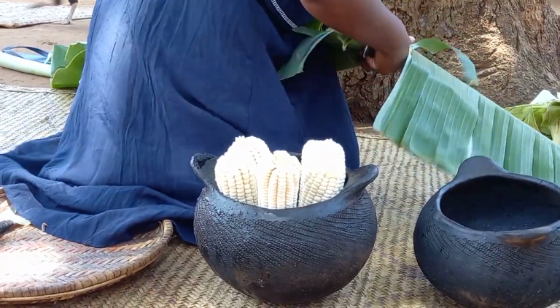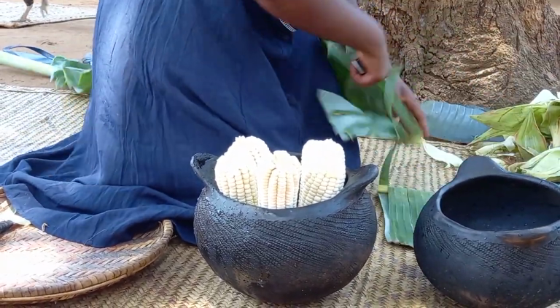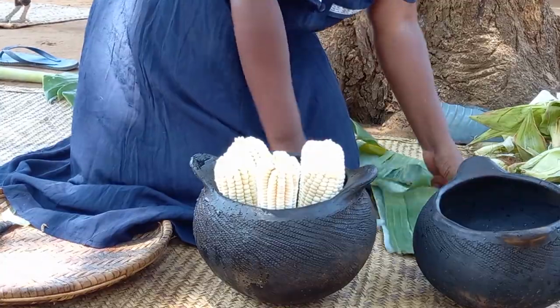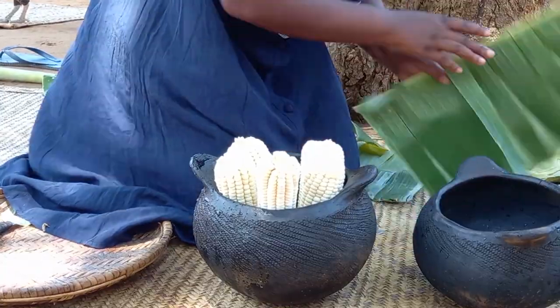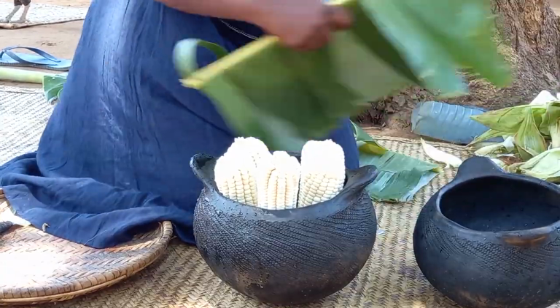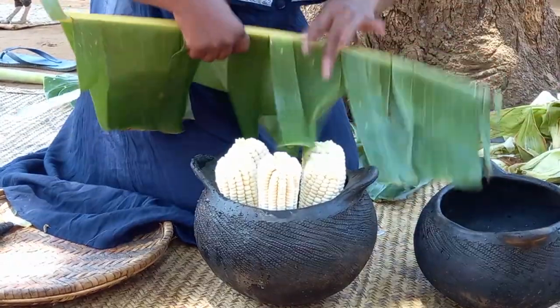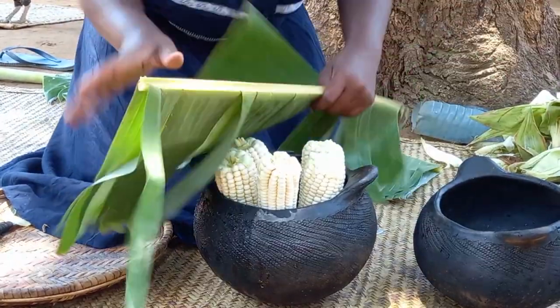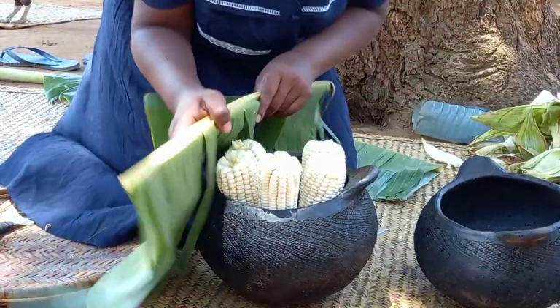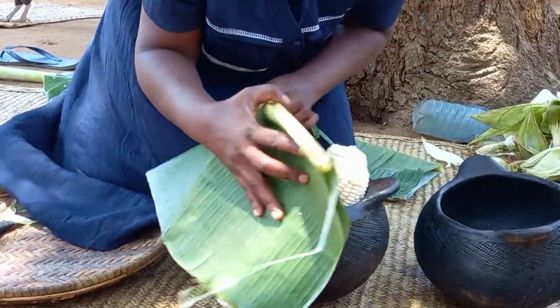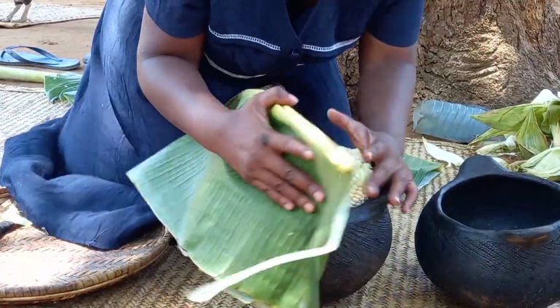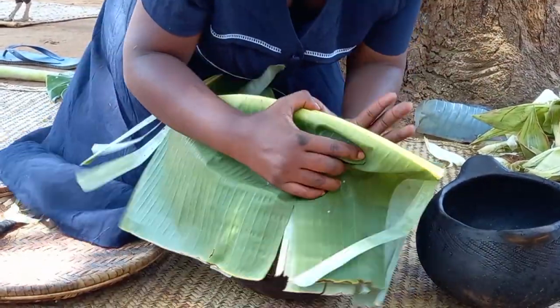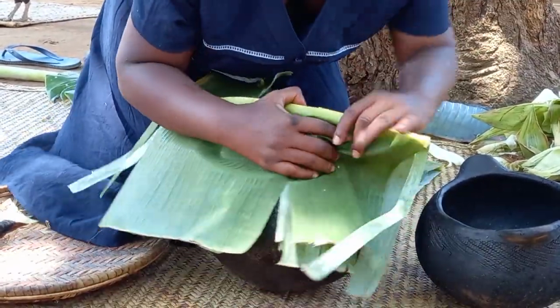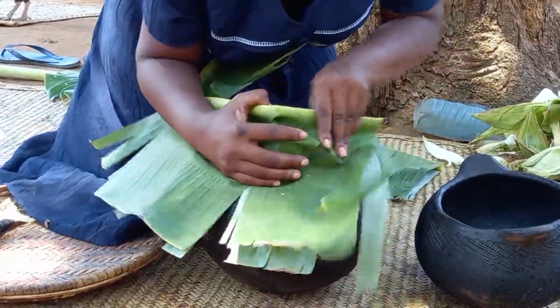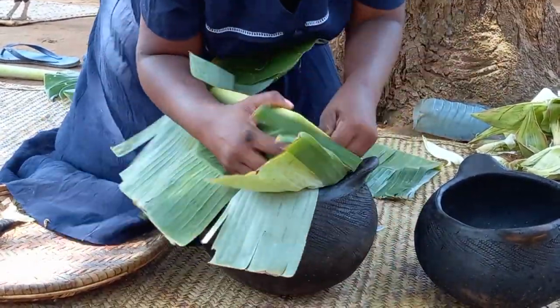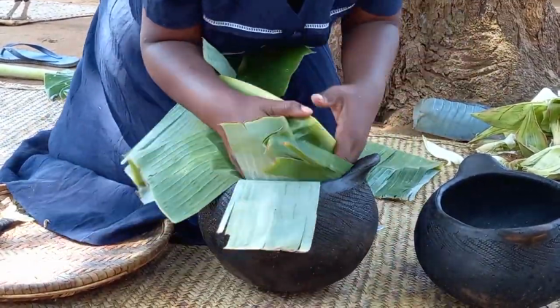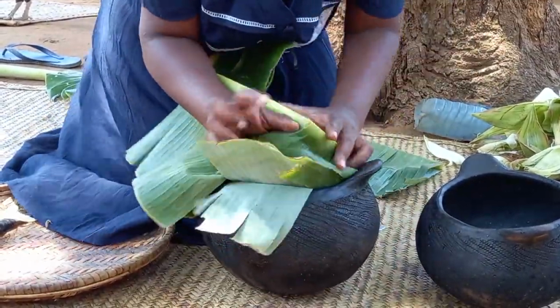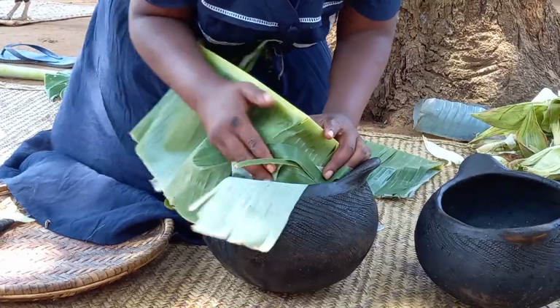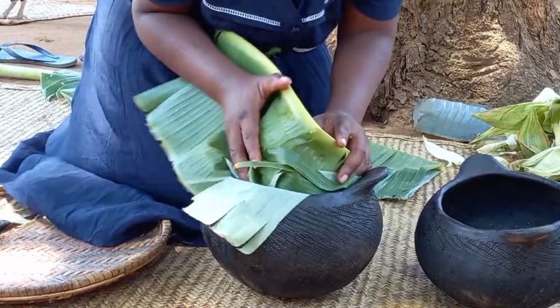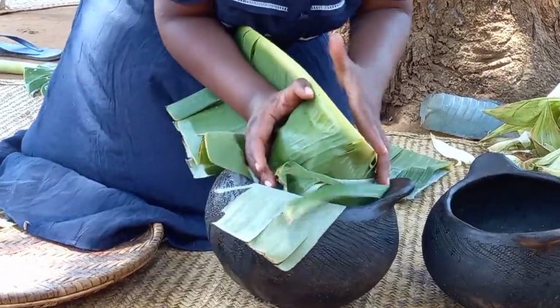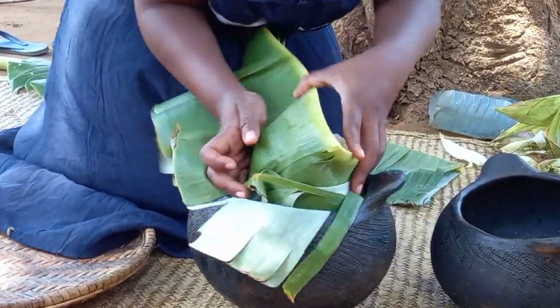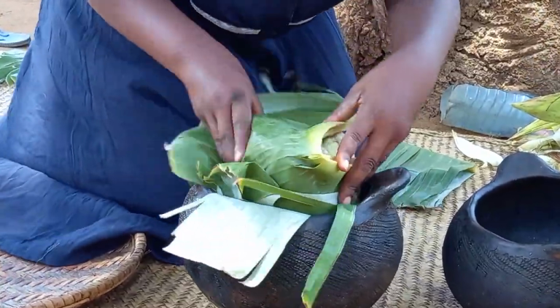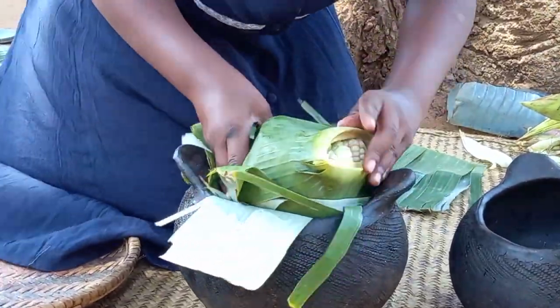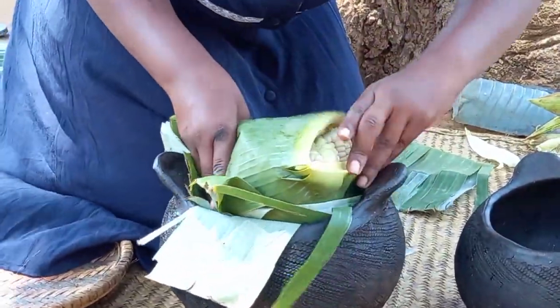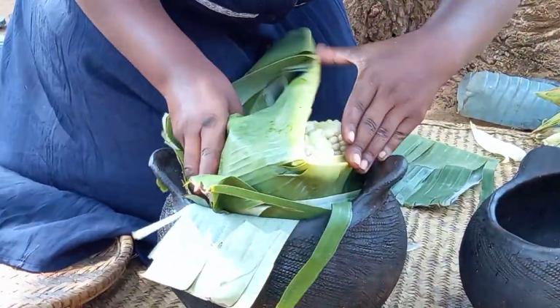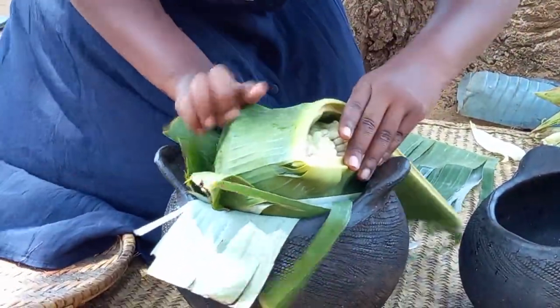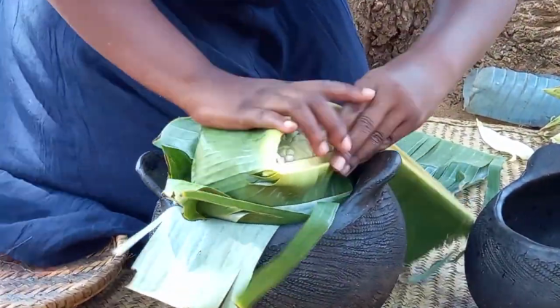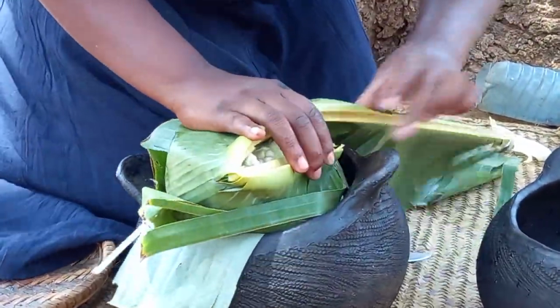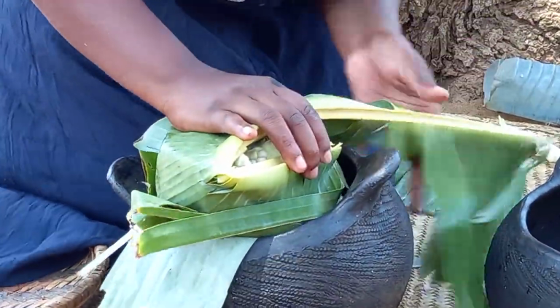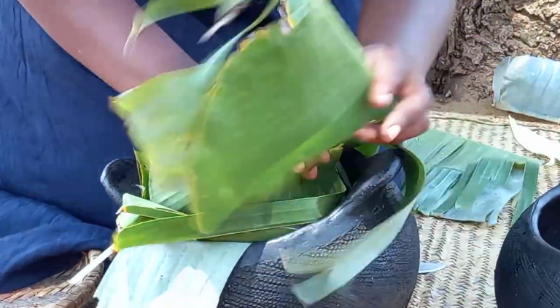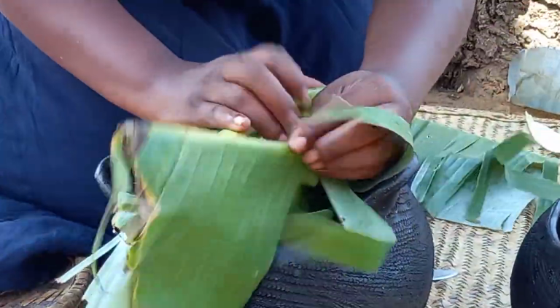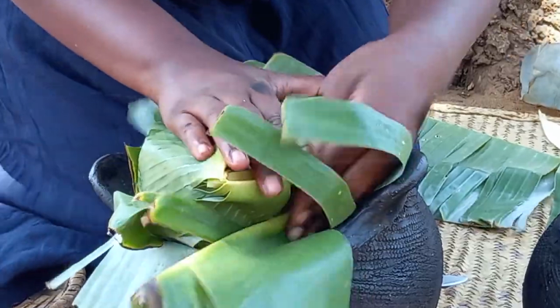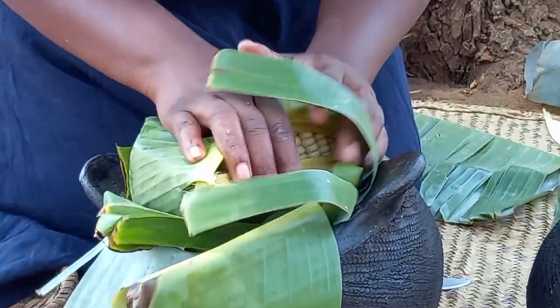Remember, in our village, bananas are called maizu. Let me know in your village how you do call it. Drop a sweet comment for your girl. This is Giriamaland, coastal Kenya, Africa.